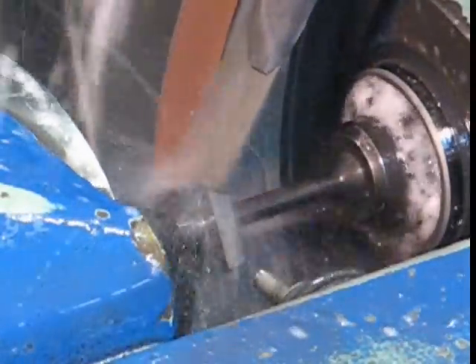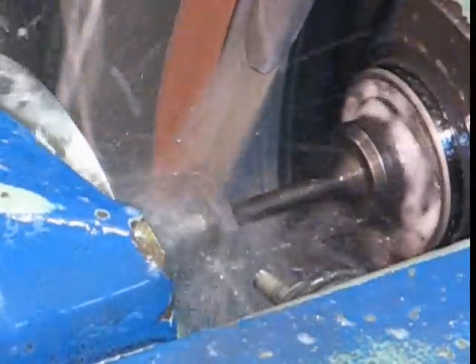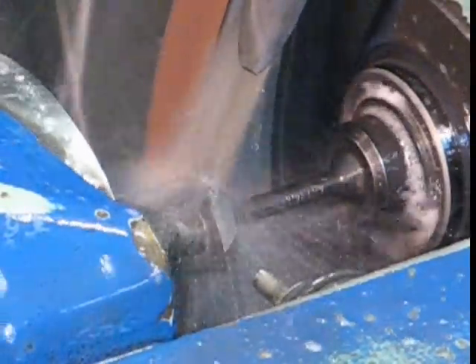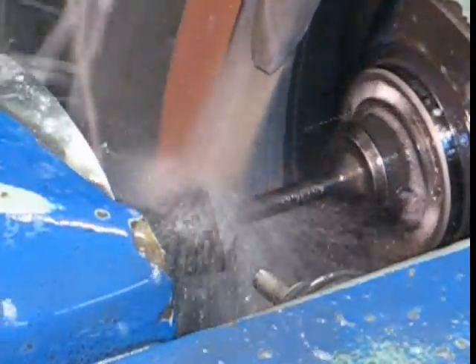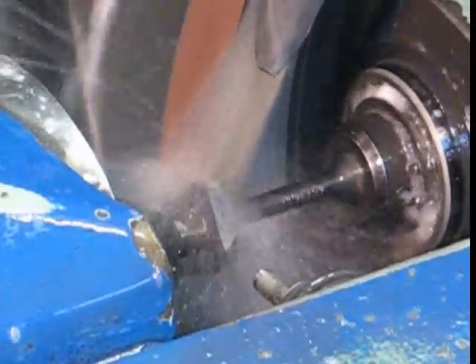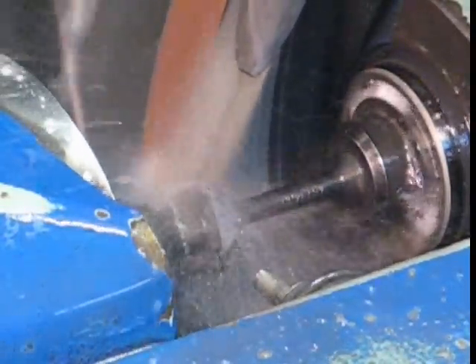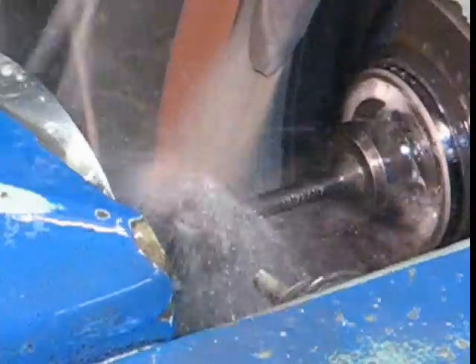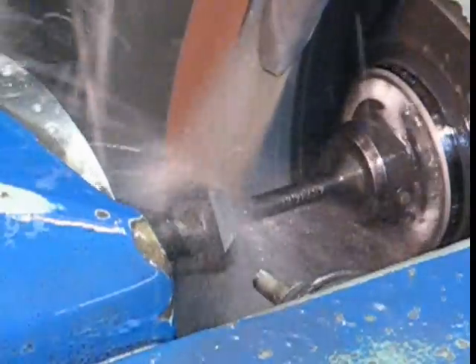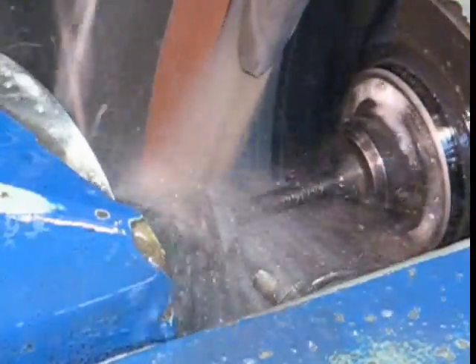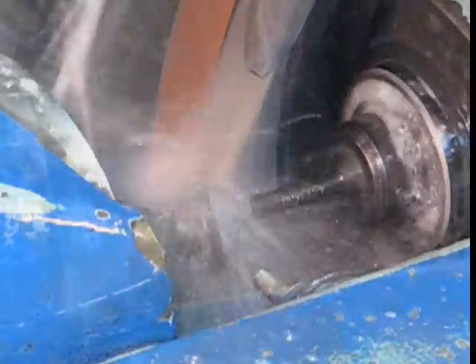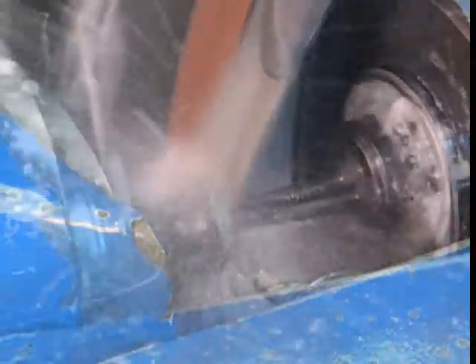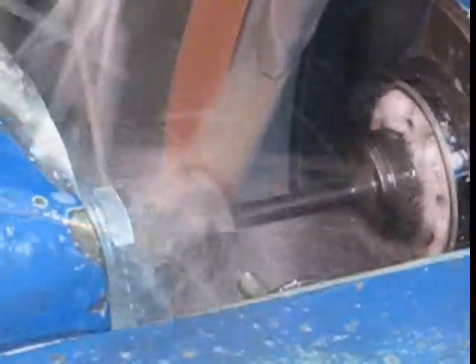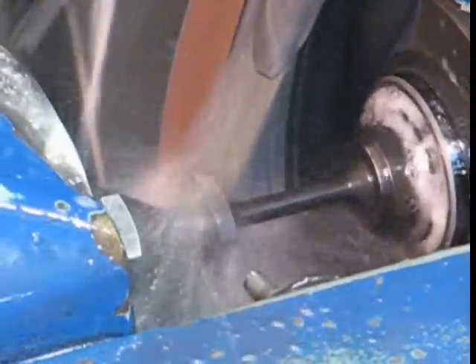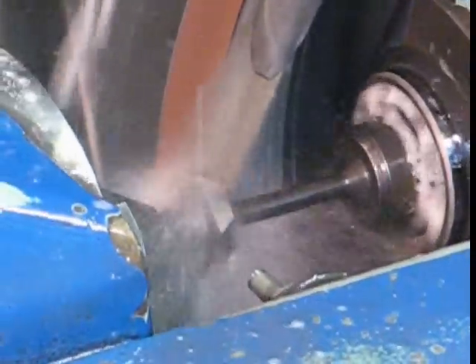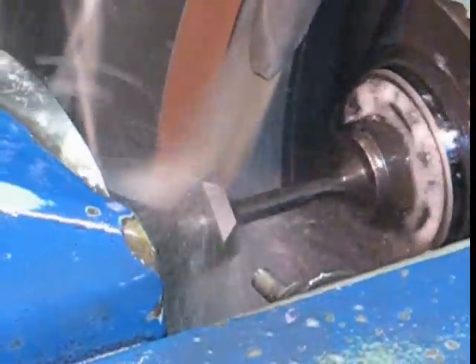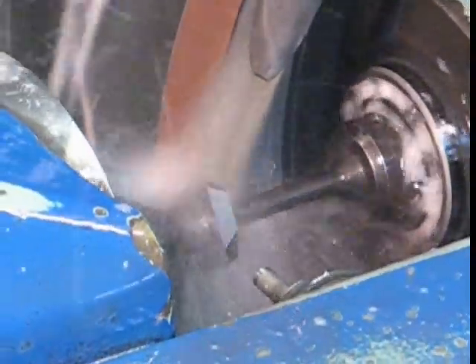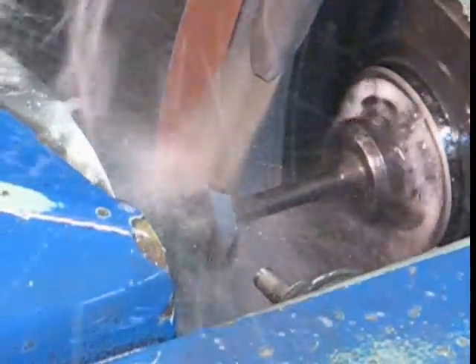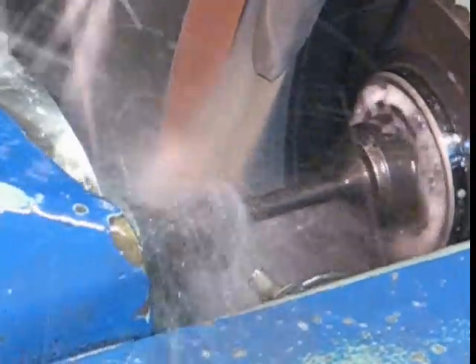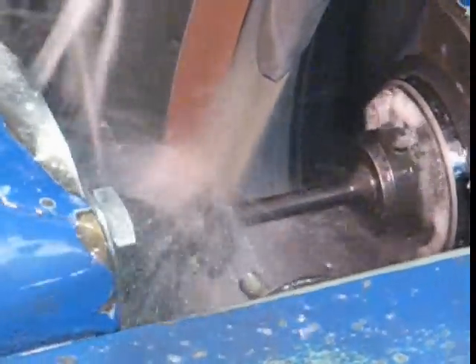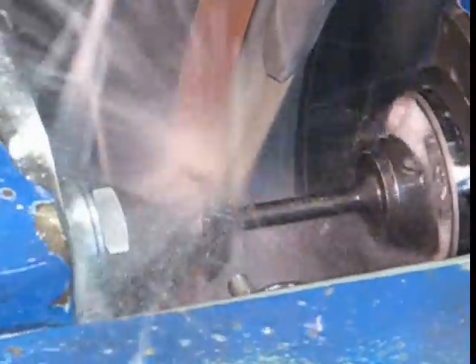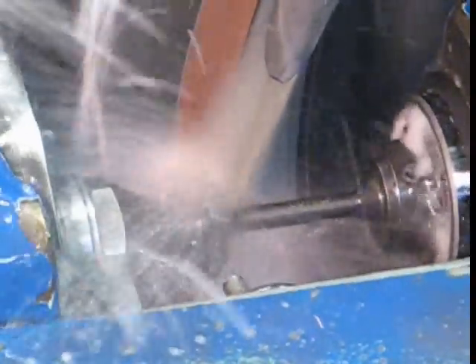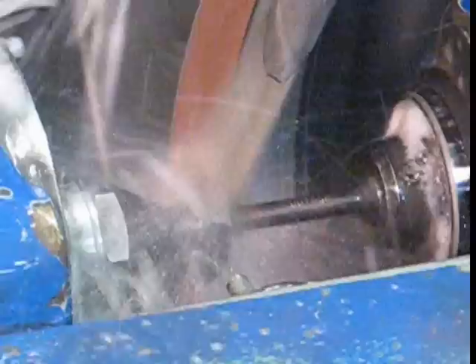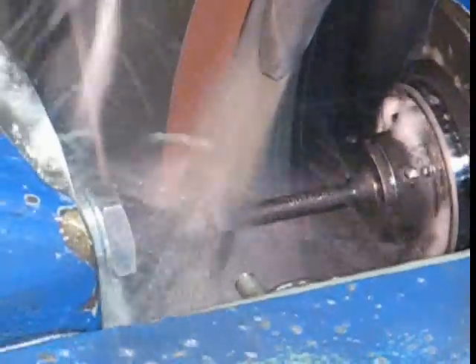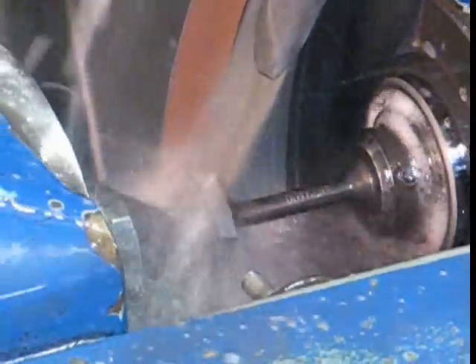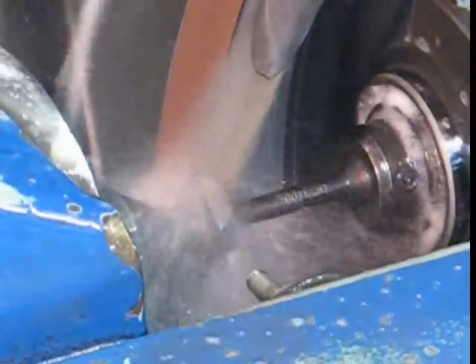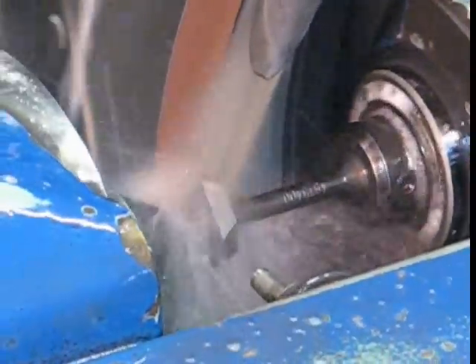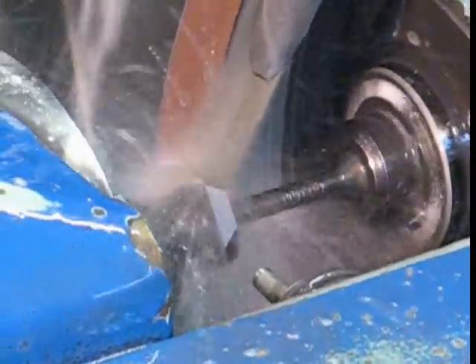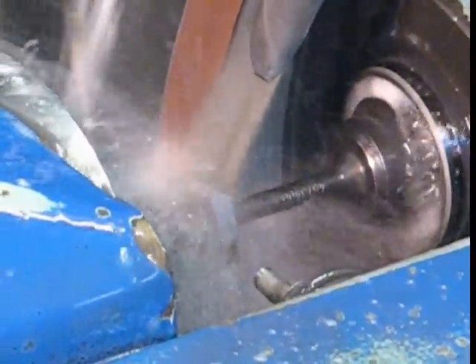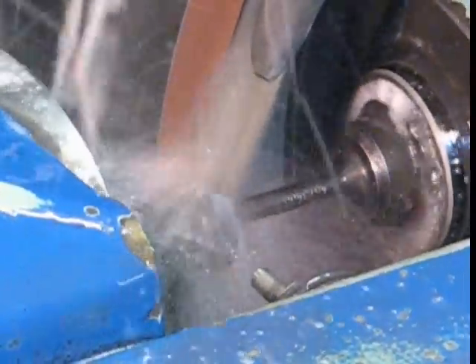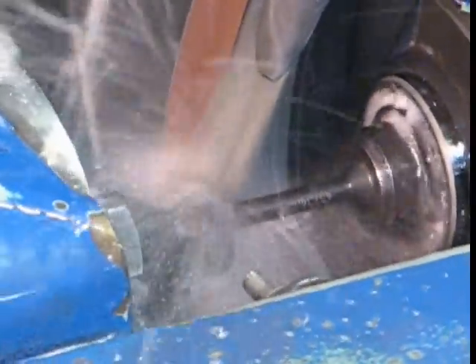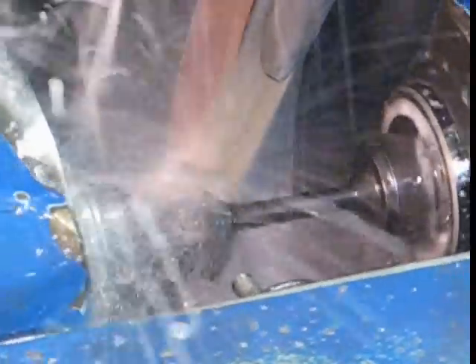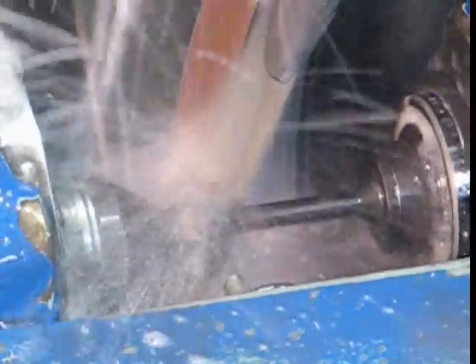While grinding the periphery of the insert, wheel wear, automatic gauging, and wheel dressing are designed into the grinding process, while easily maintaining less than five ten thousandths of an inch IC.